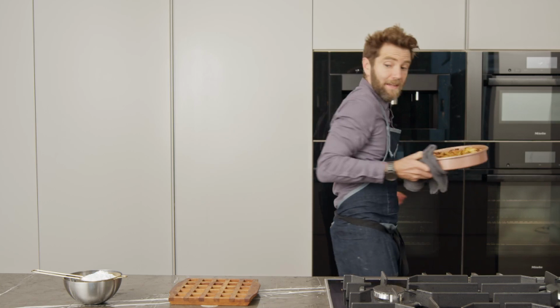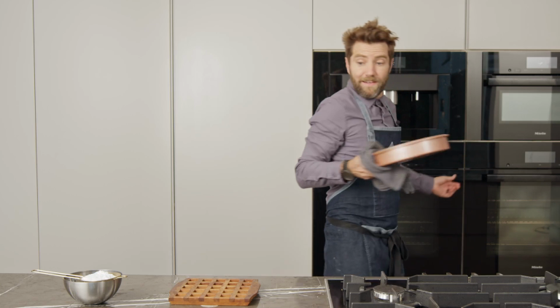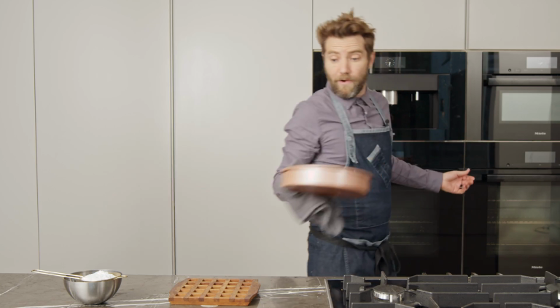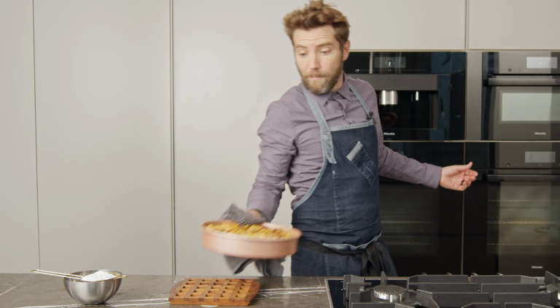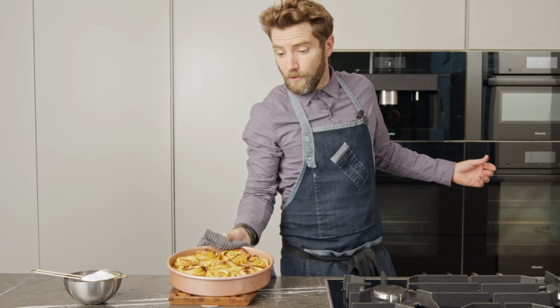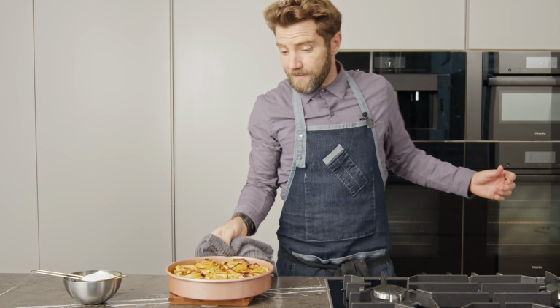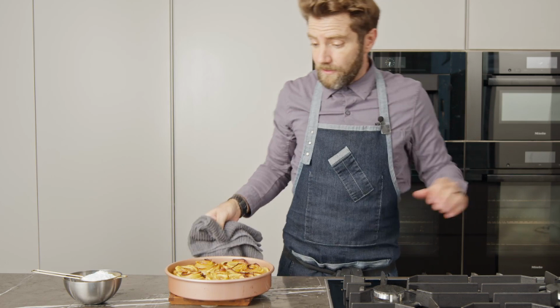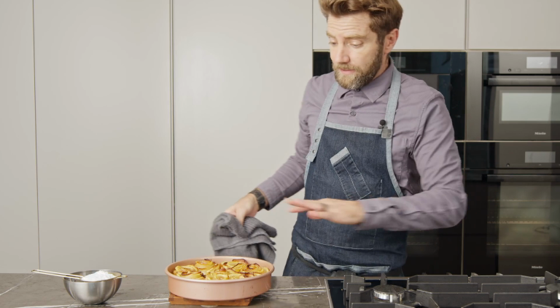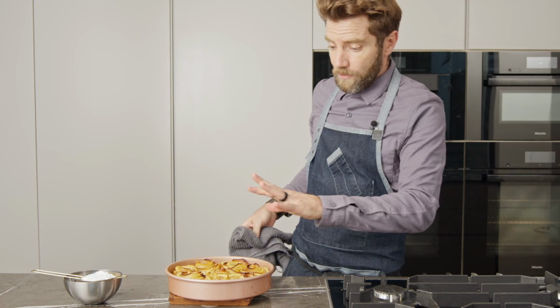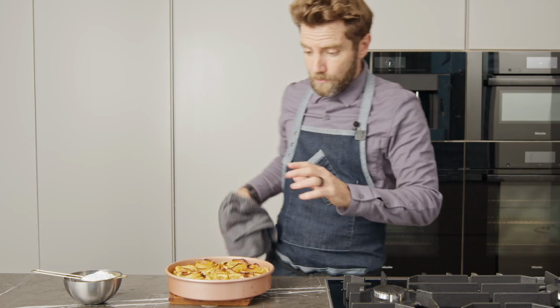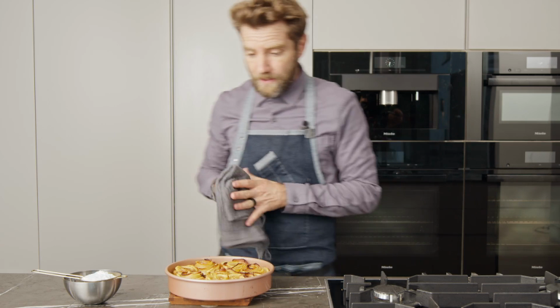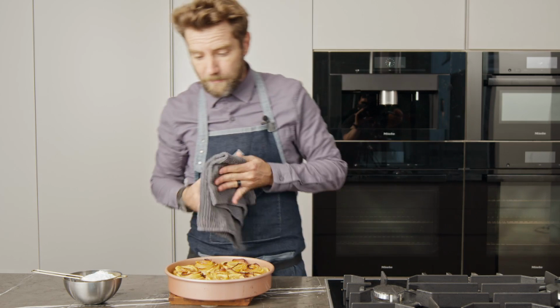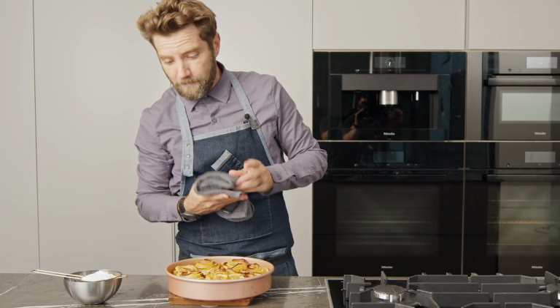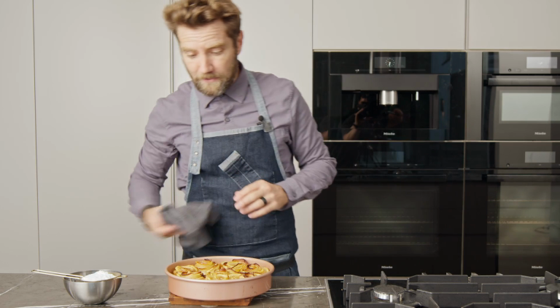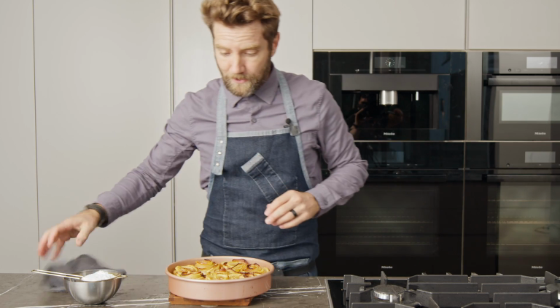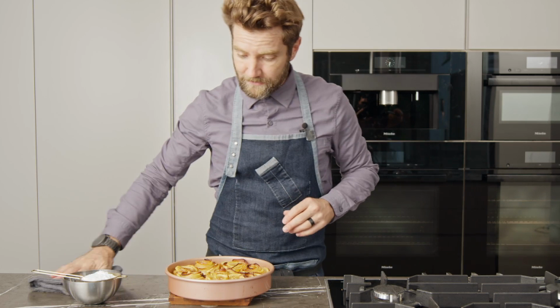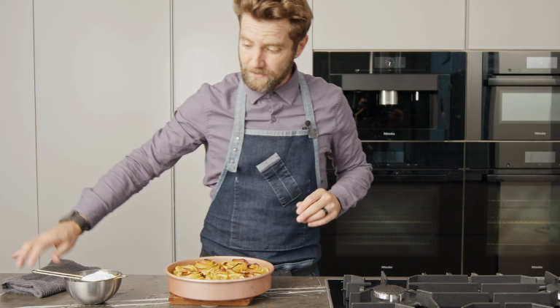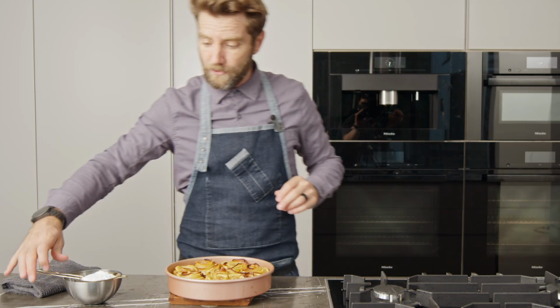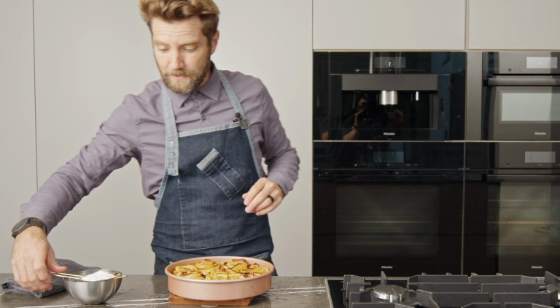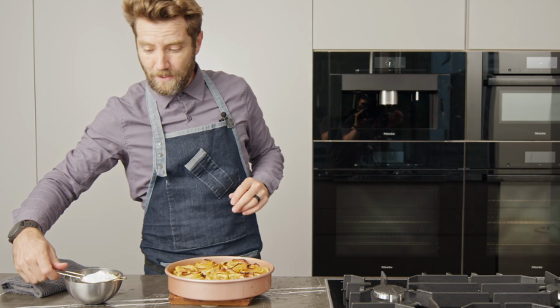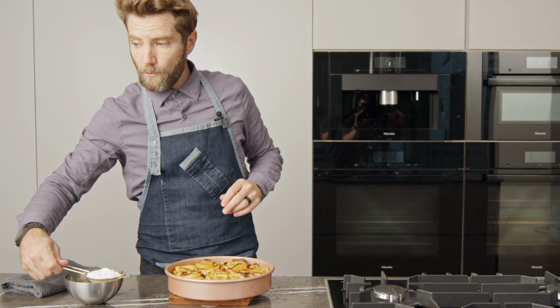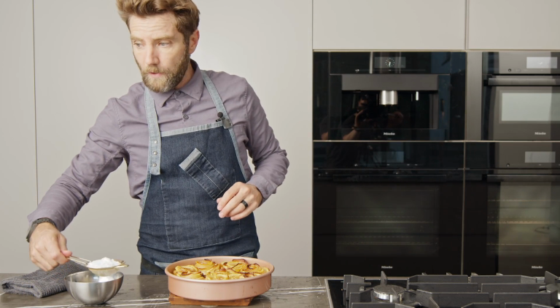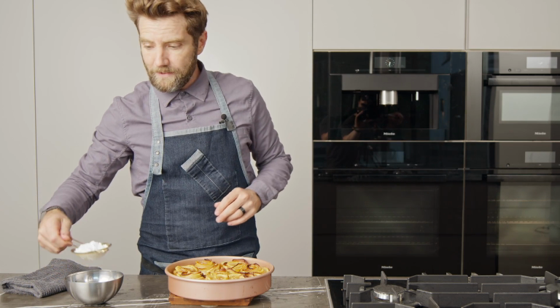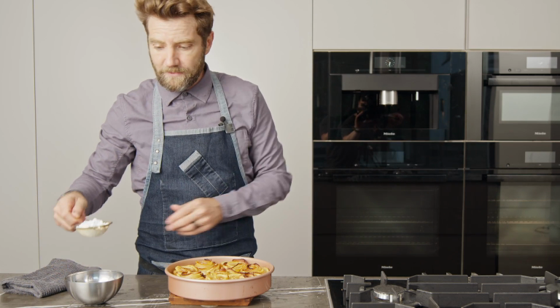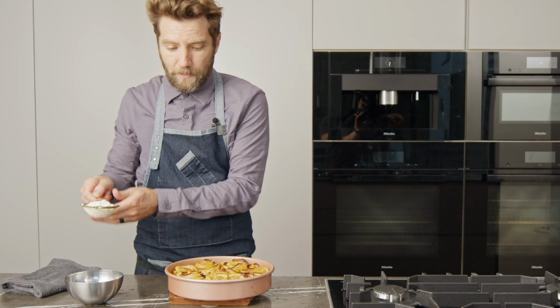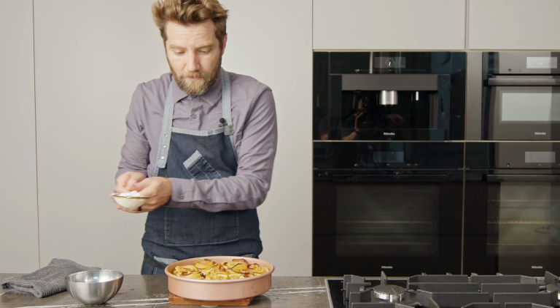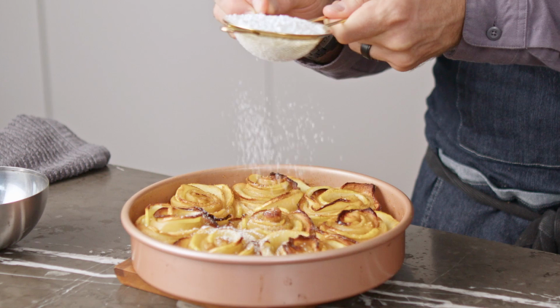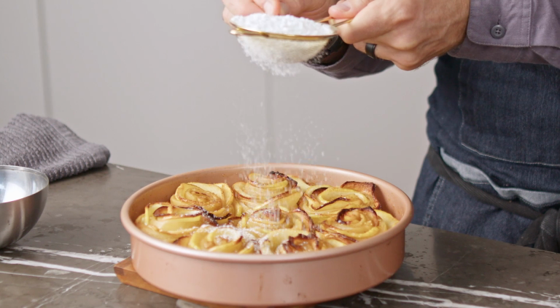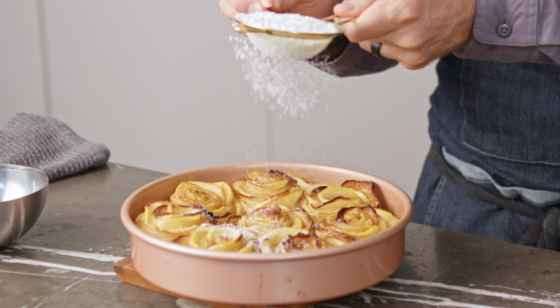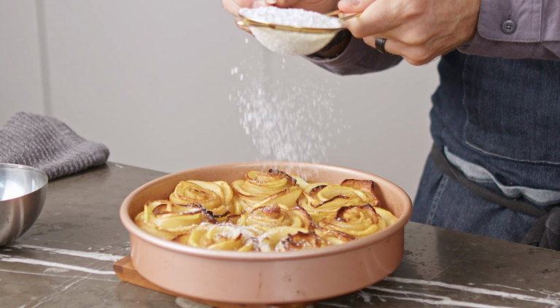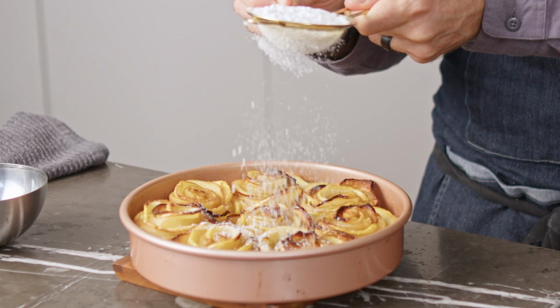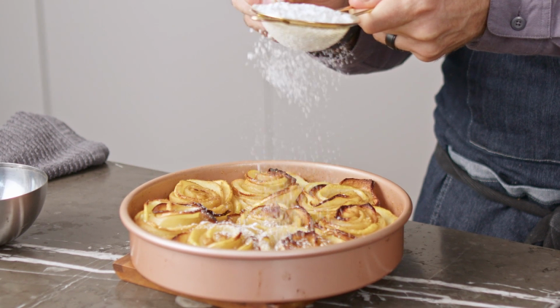Now our apple roses are nice and golden, the puff pastry is nice and crispy, and we're ready to top it off with a little bit of powdered sugar.